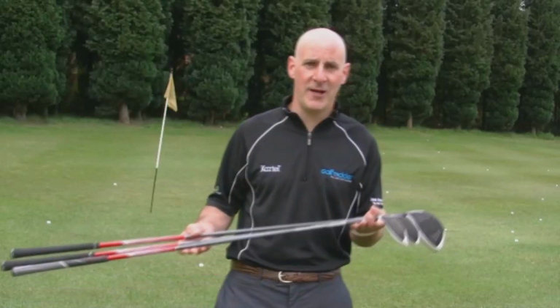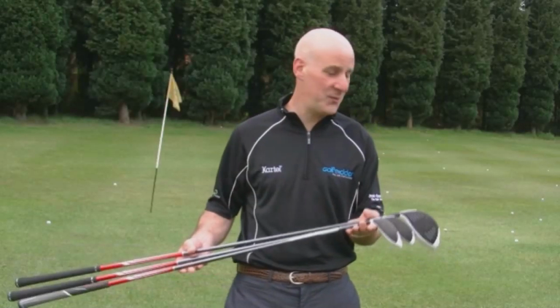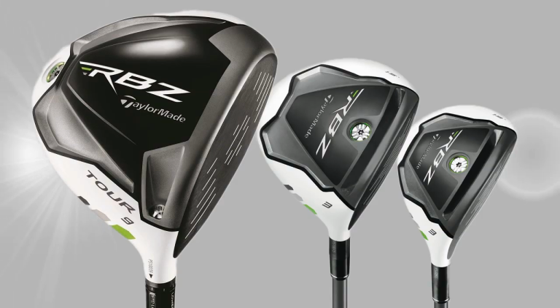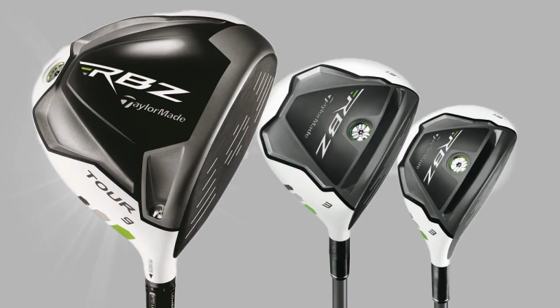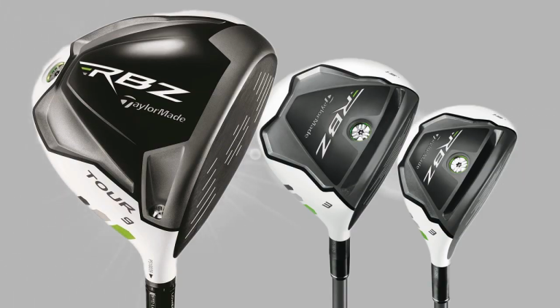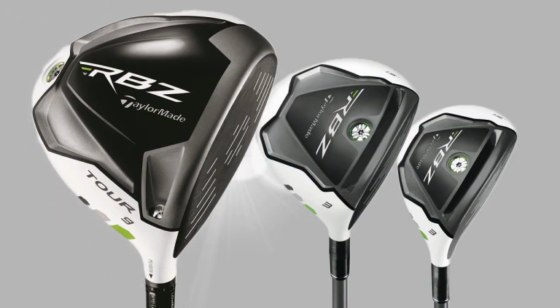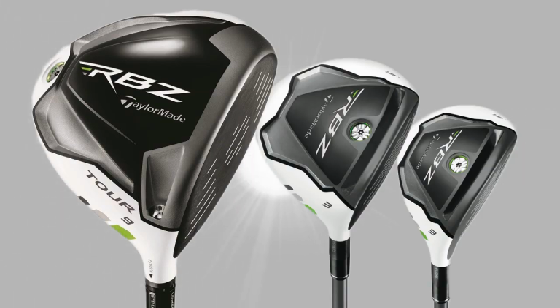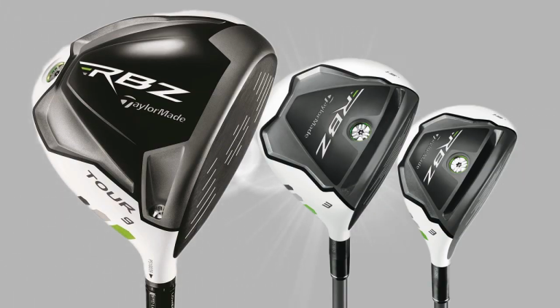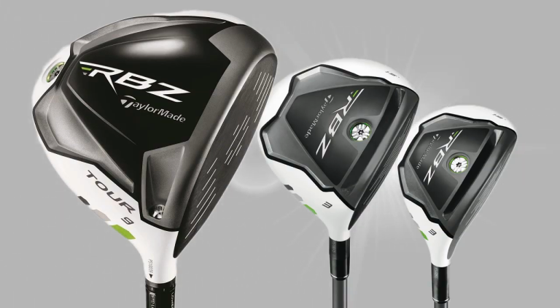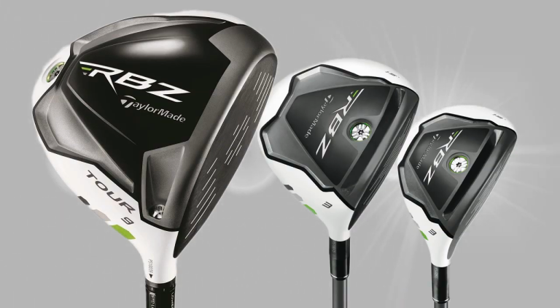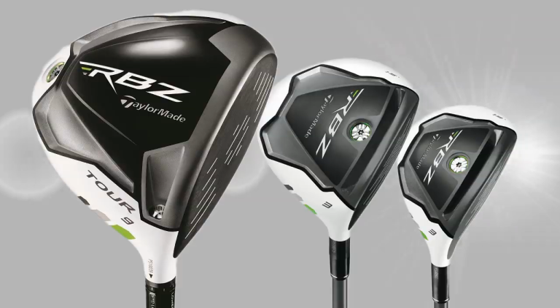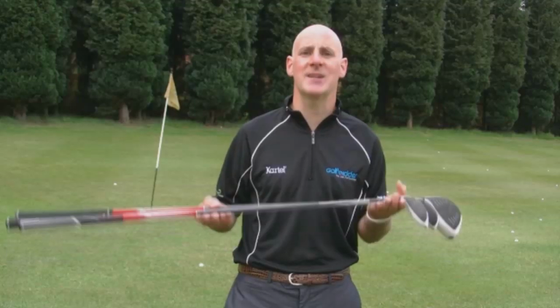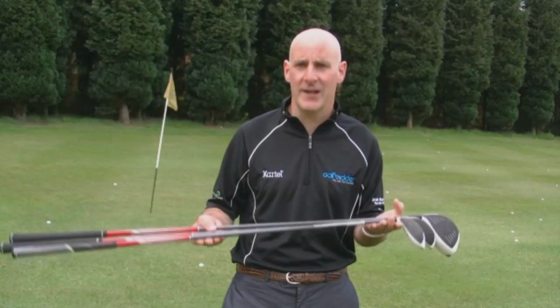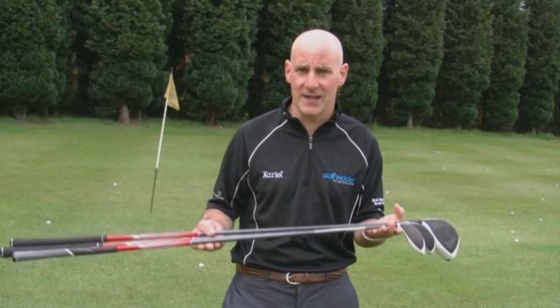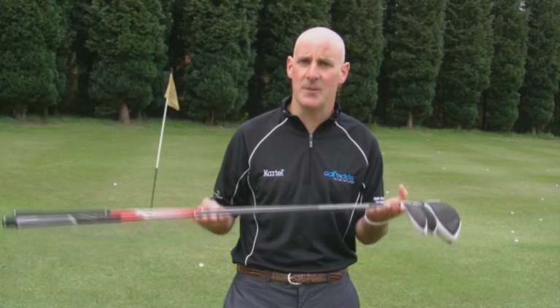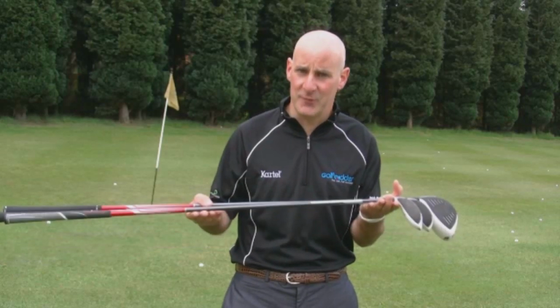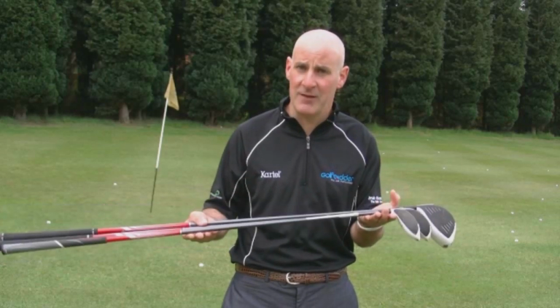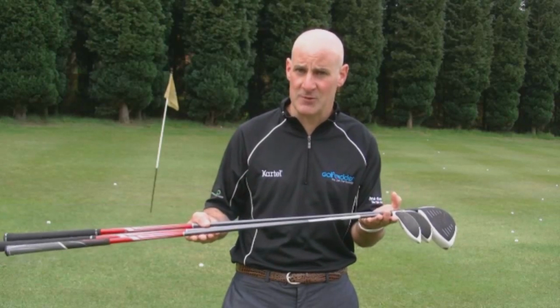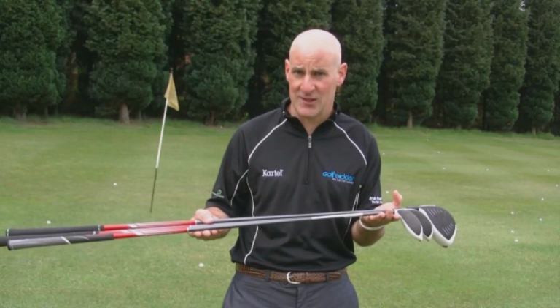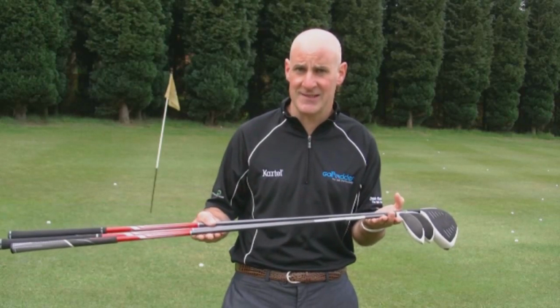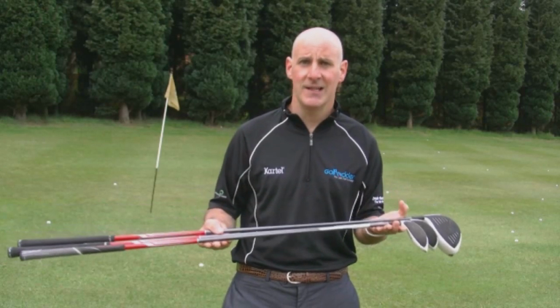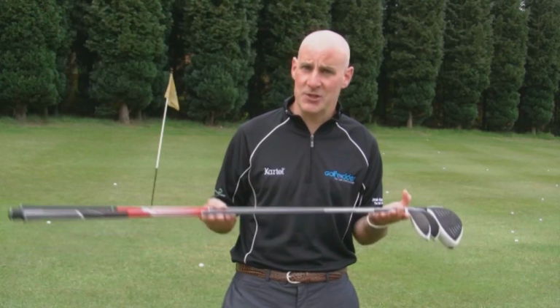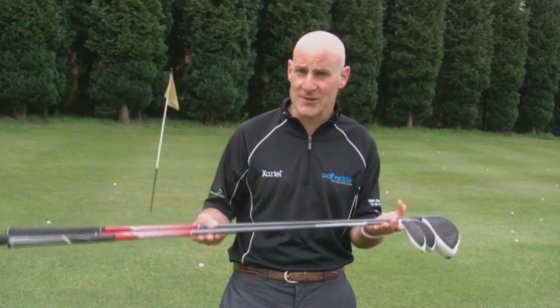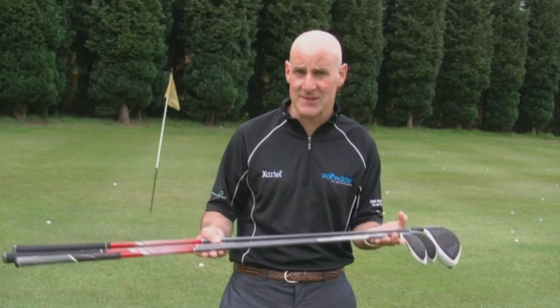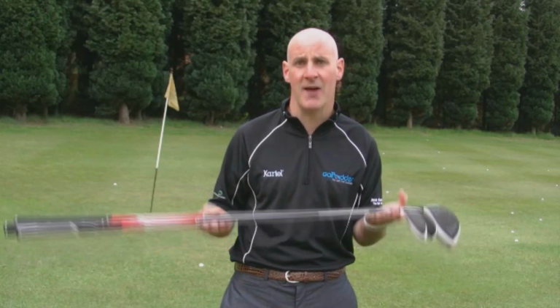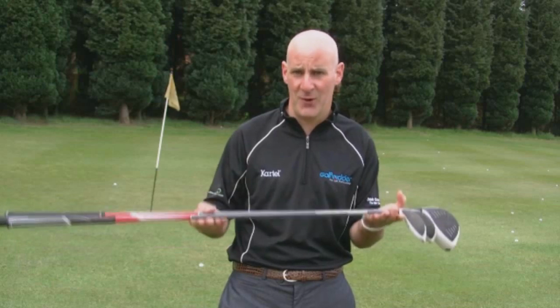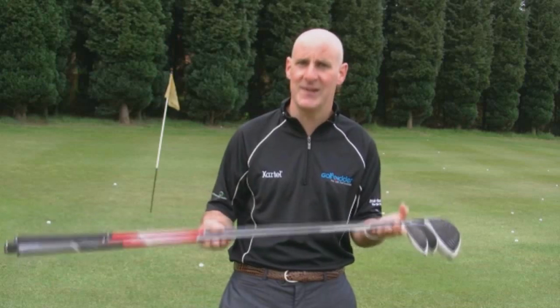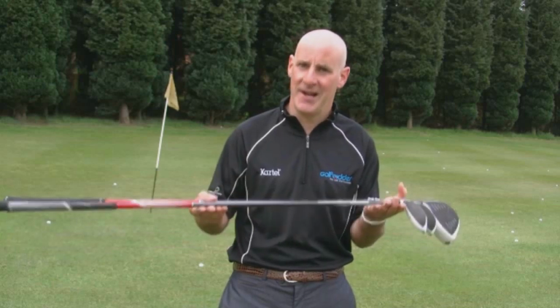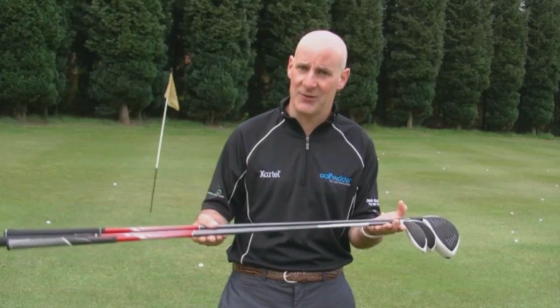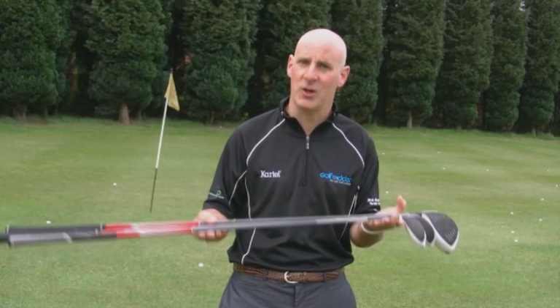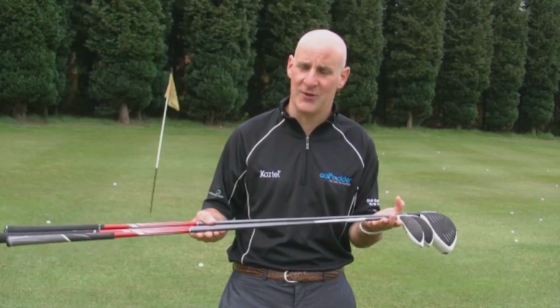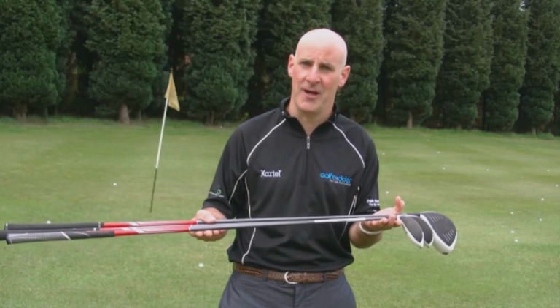Manufacturers produce a family of drivers, fairway woods and hybrids. It's a great idea to build a family of clubs just like this to ensure consistency of ball flight and accuracy across your long game.